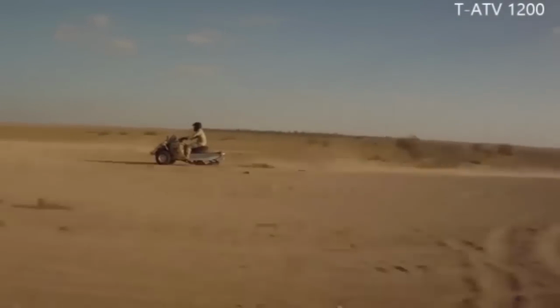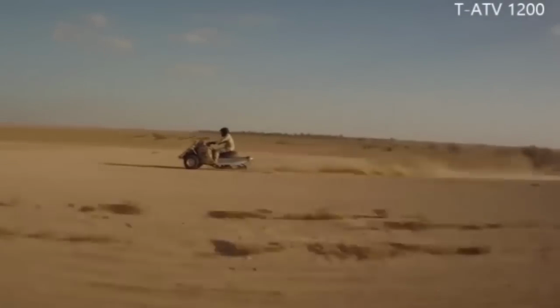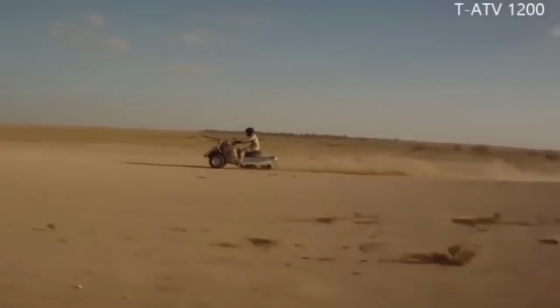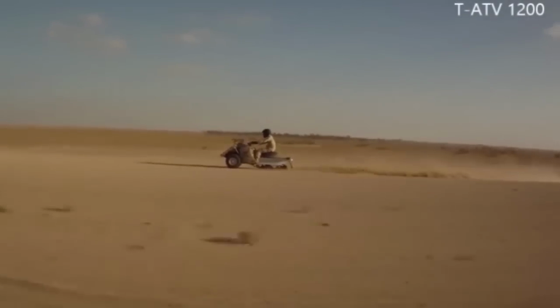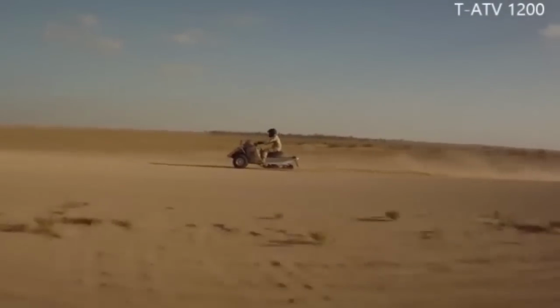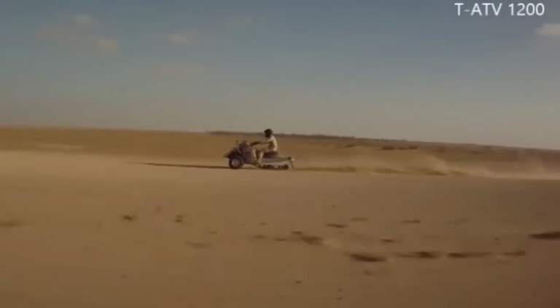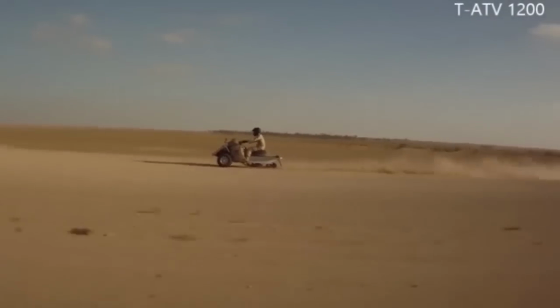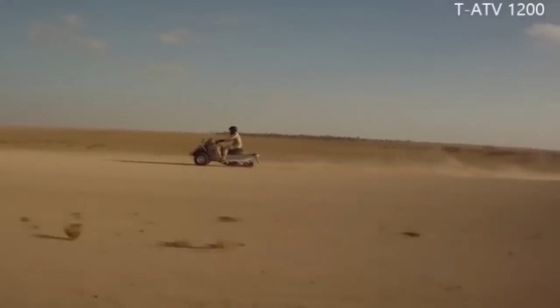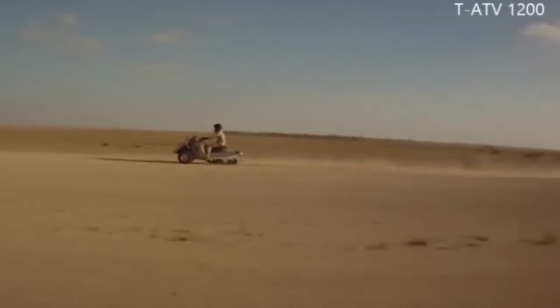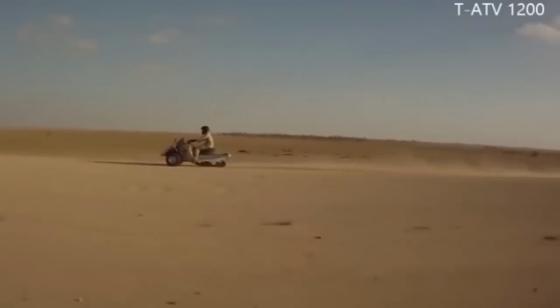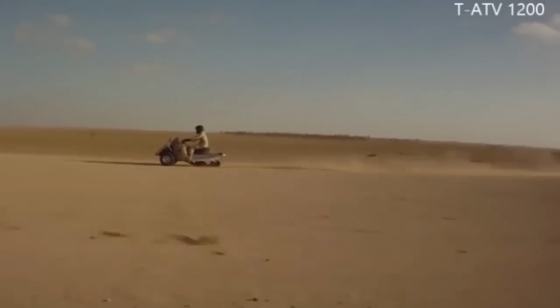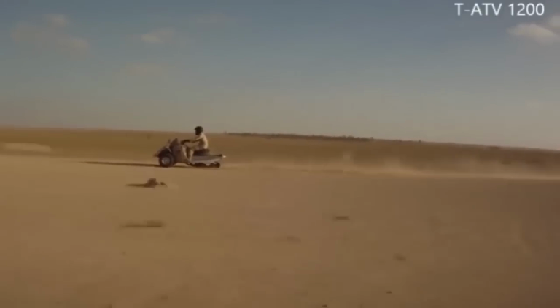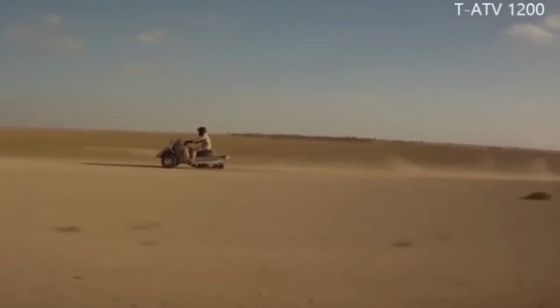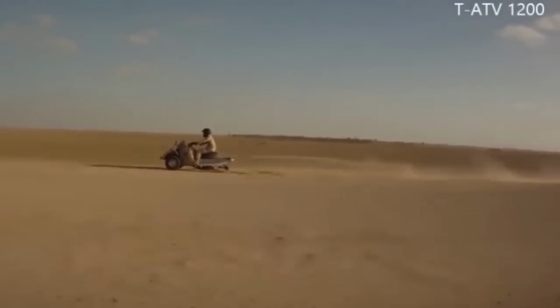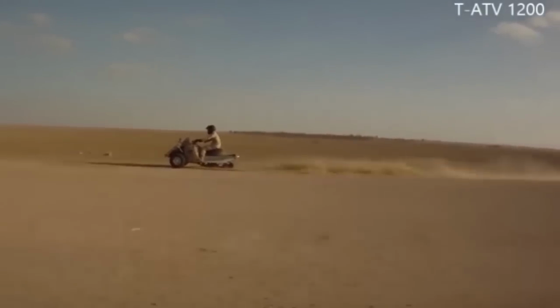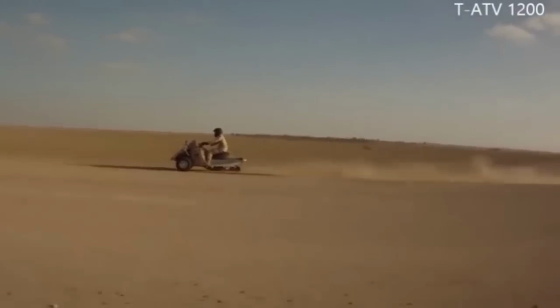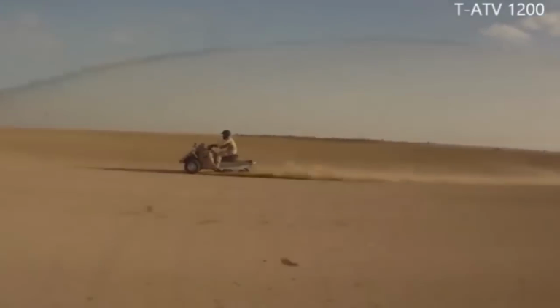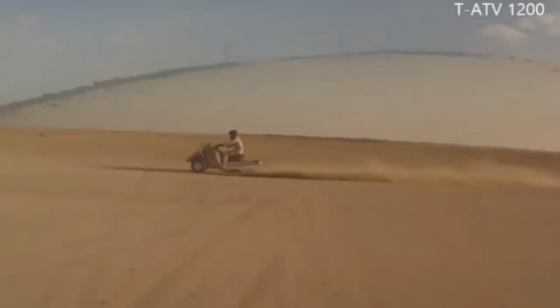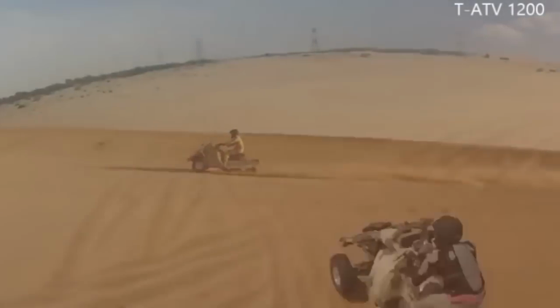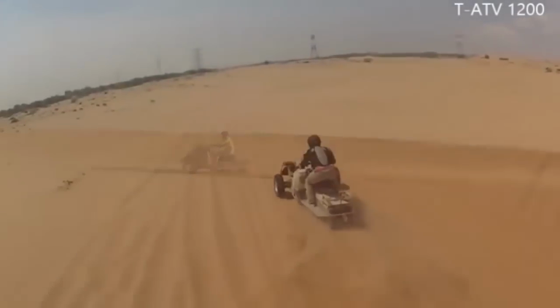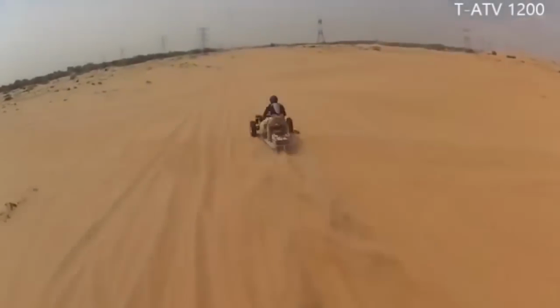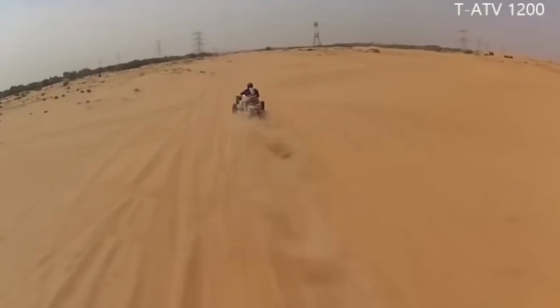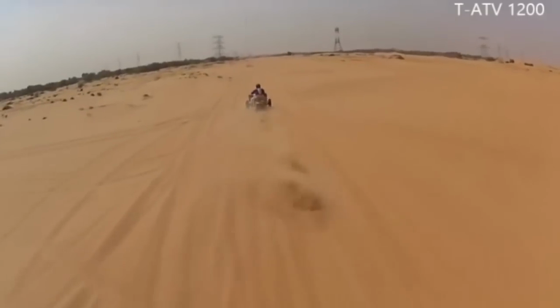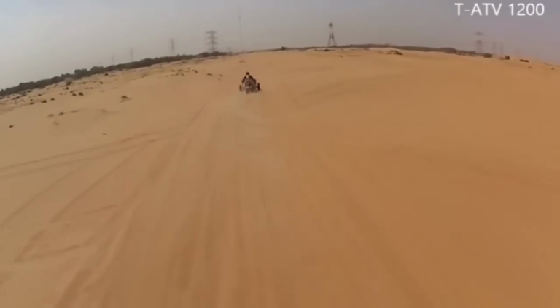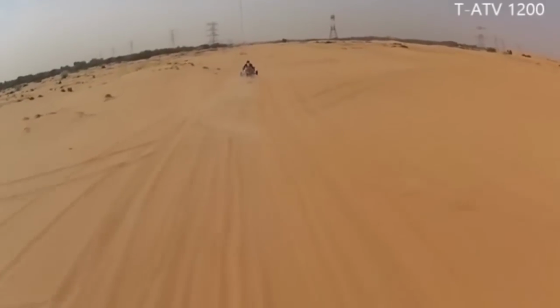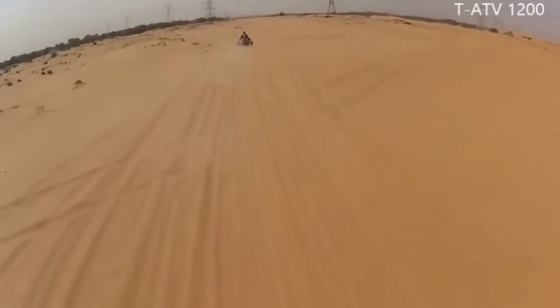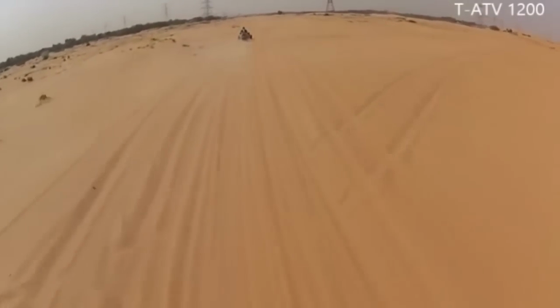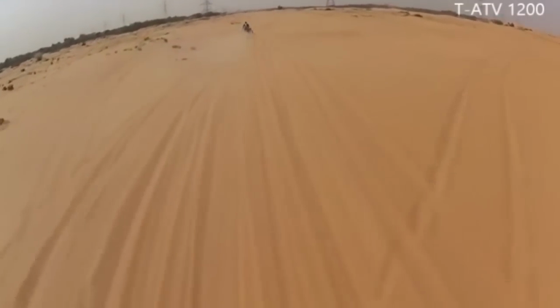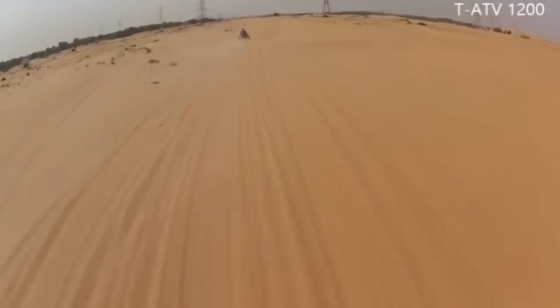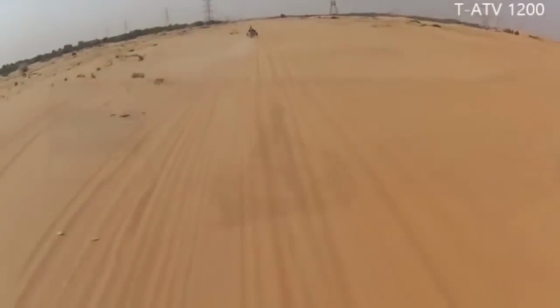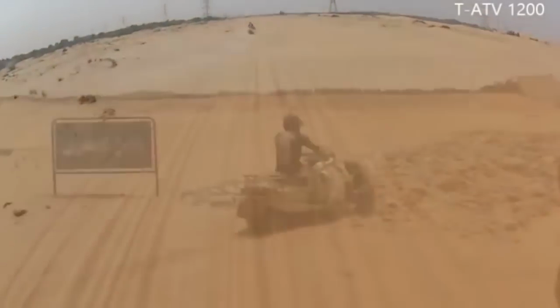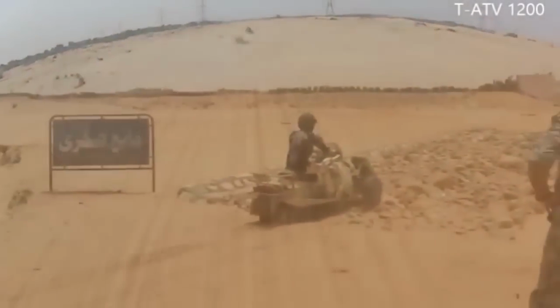This unique land system can be operated on all terrains including the safe use on deep sand, snow, rocky terrains and many other most difficult surfaces.